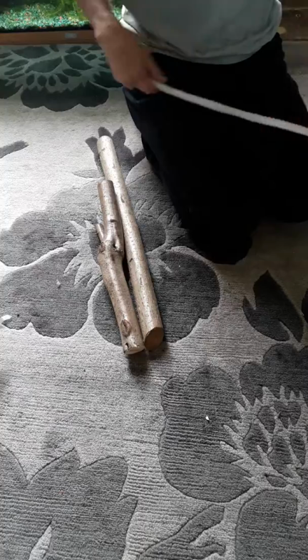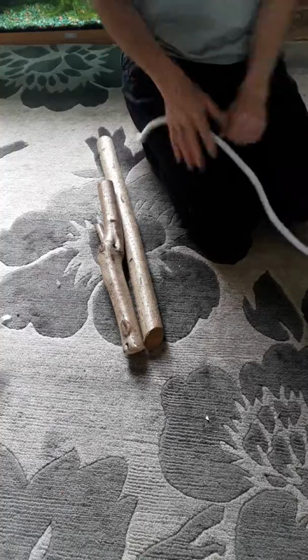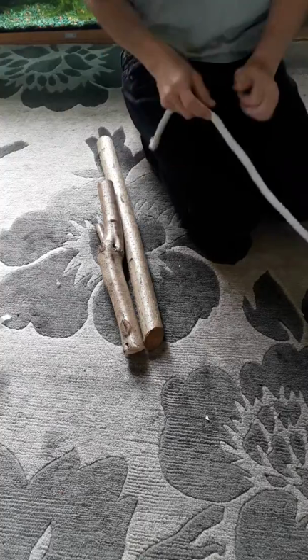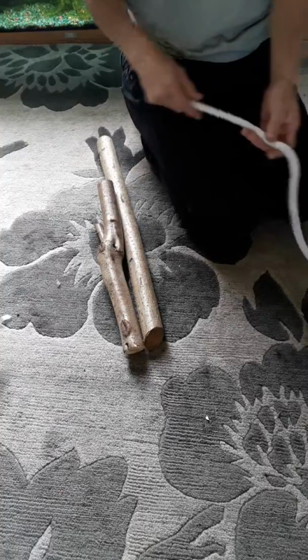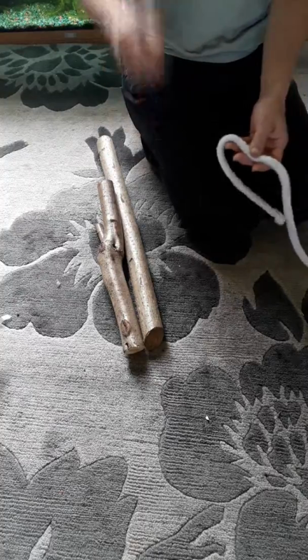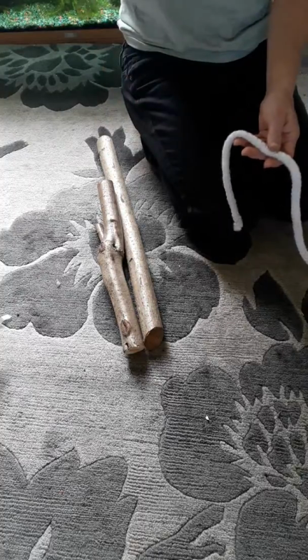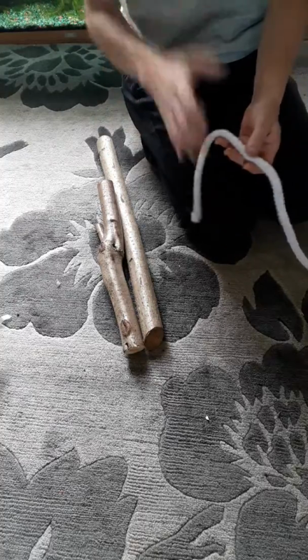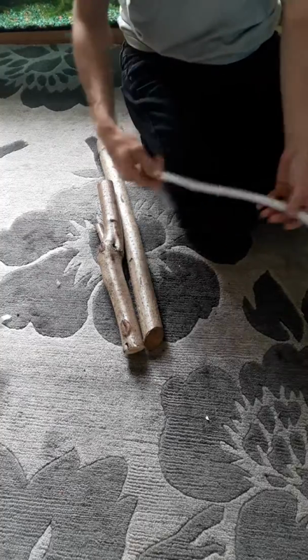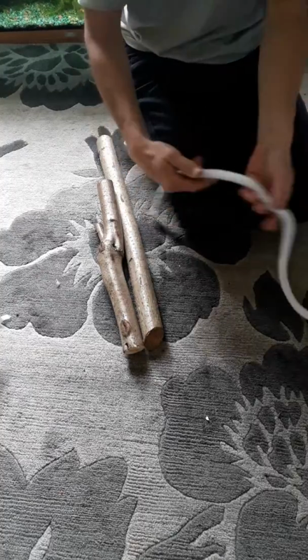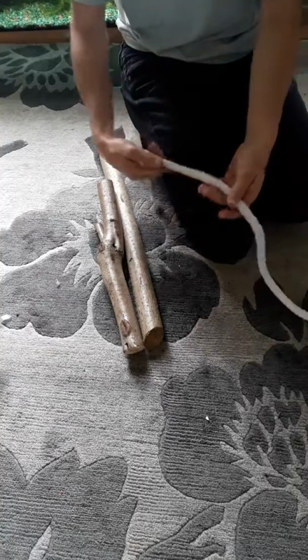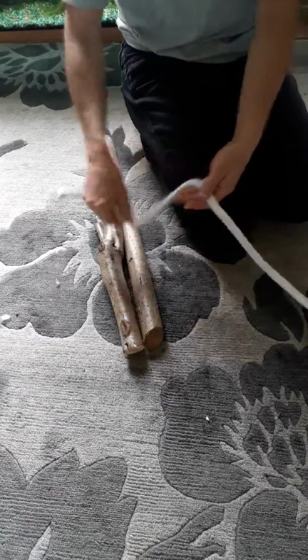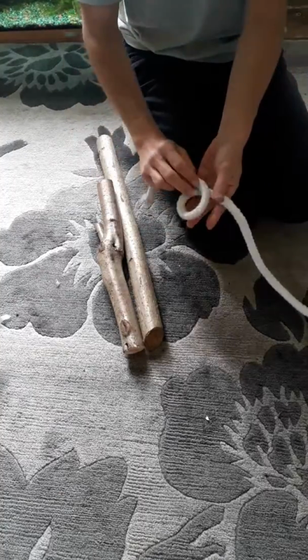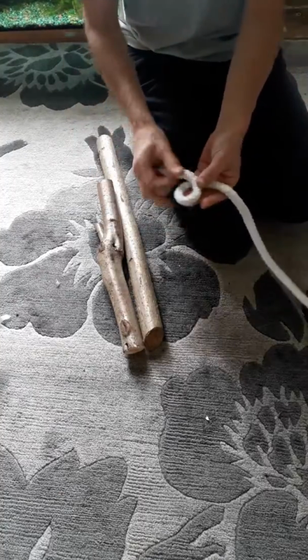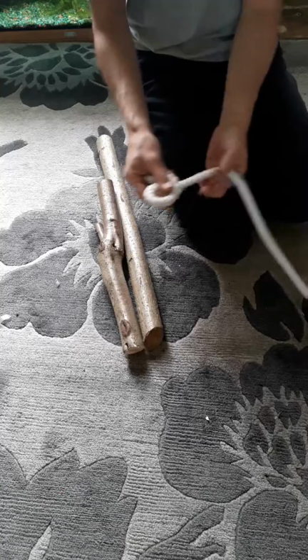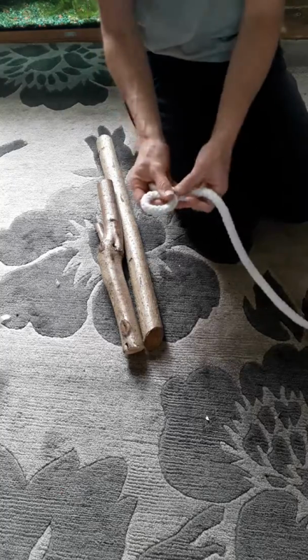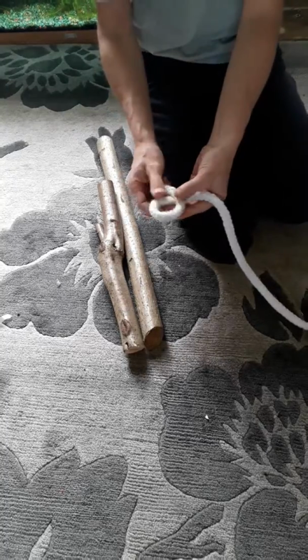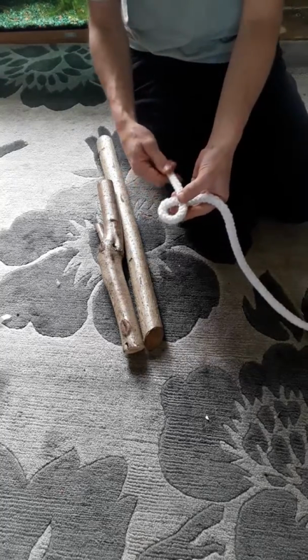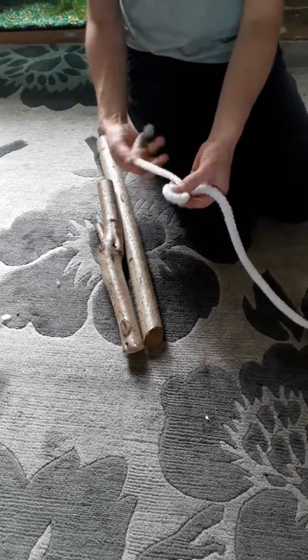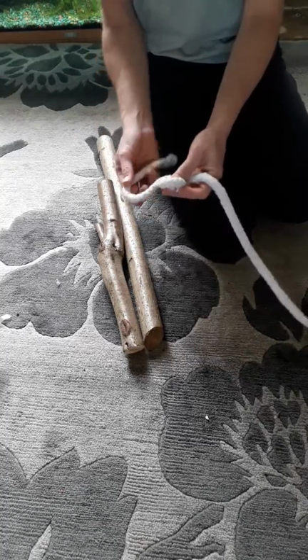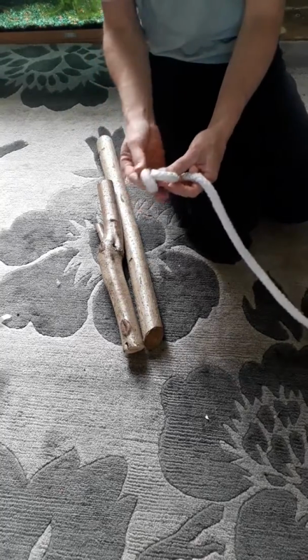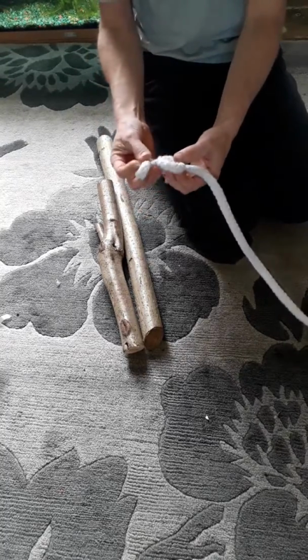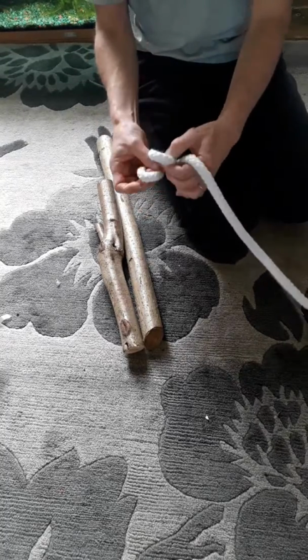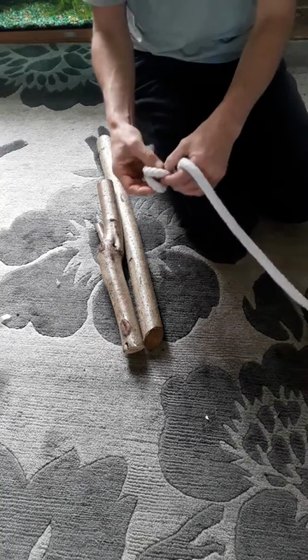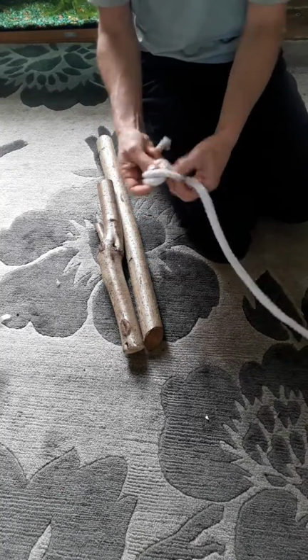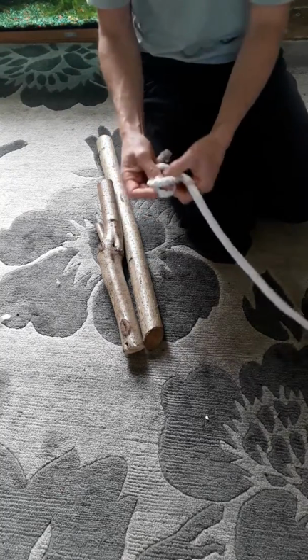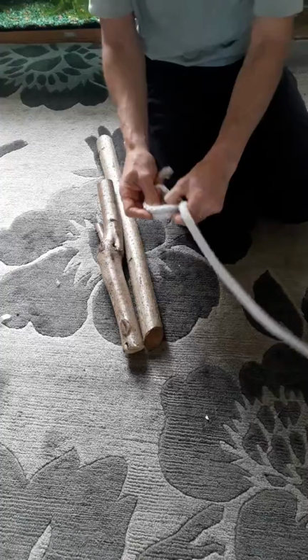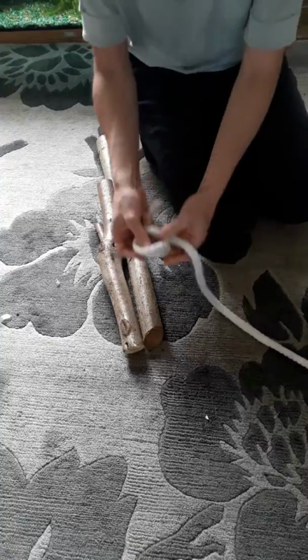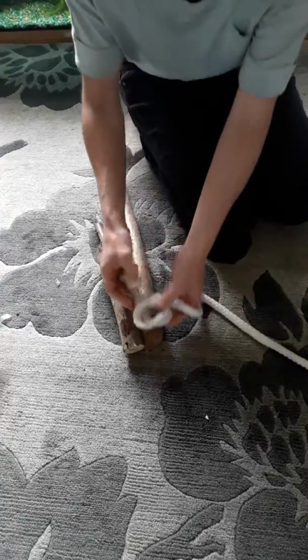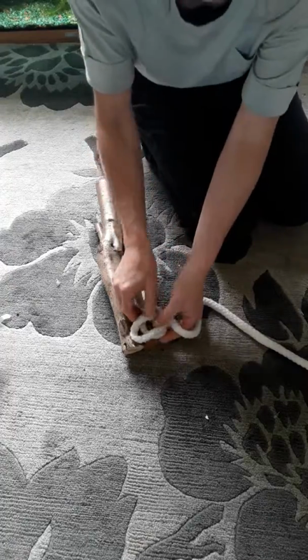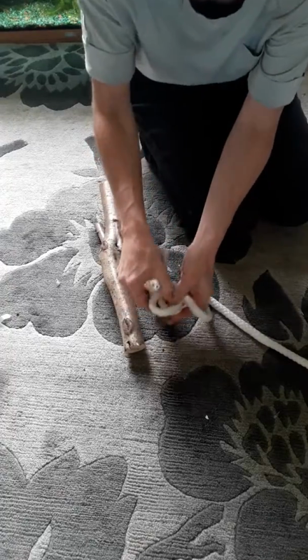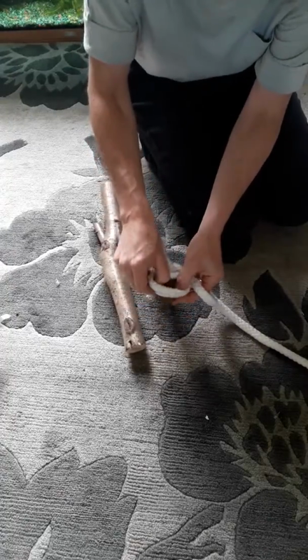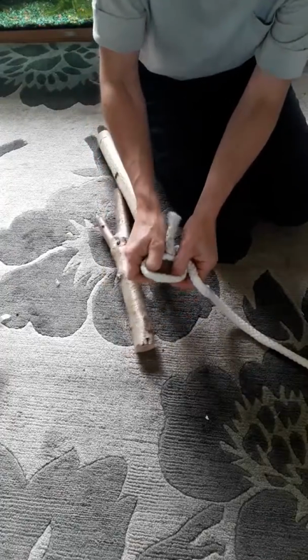I'm going to demonstrate some shear lashing, starting with a clove hitch to start off with a shear lashing.